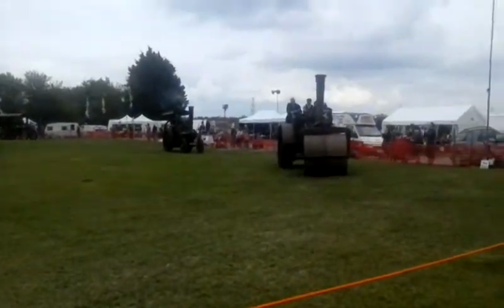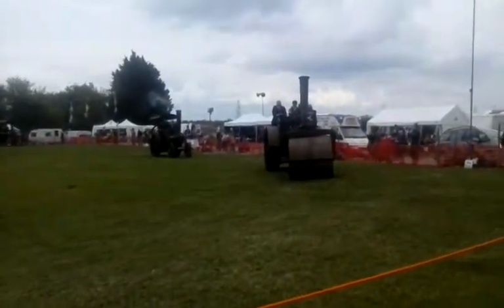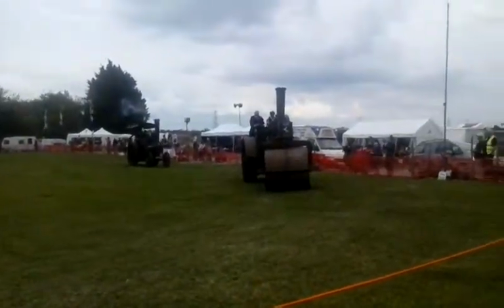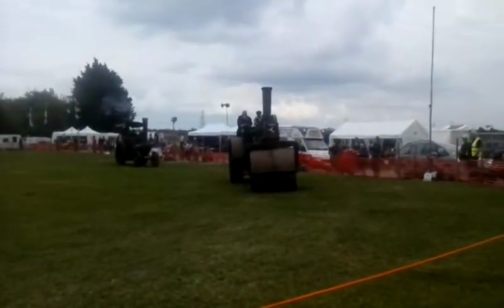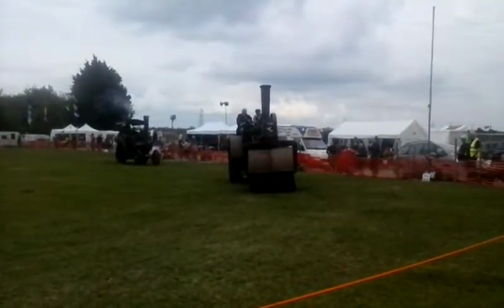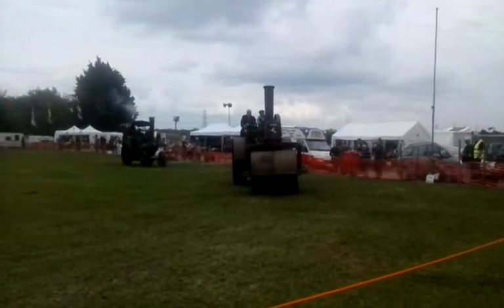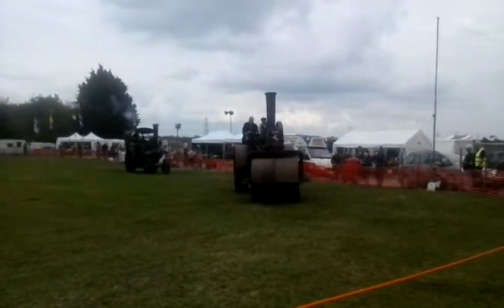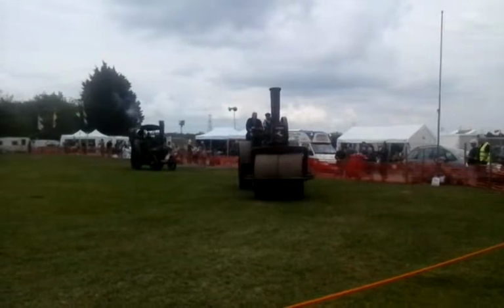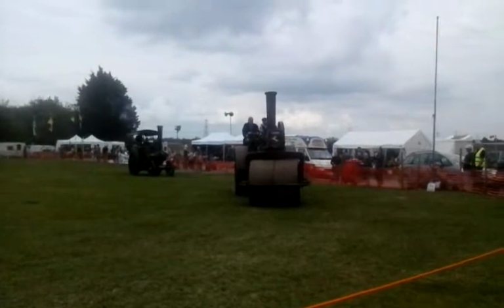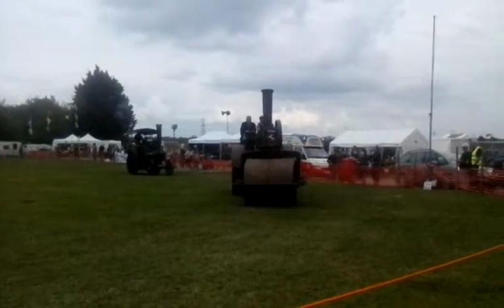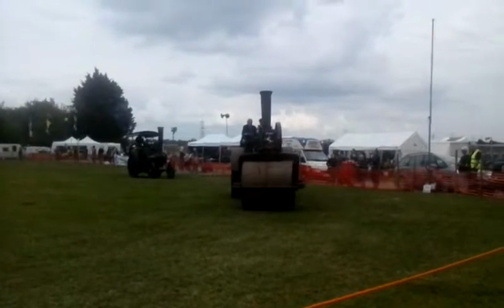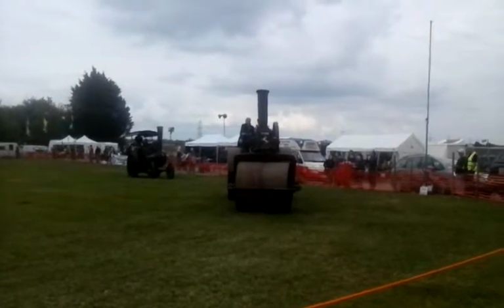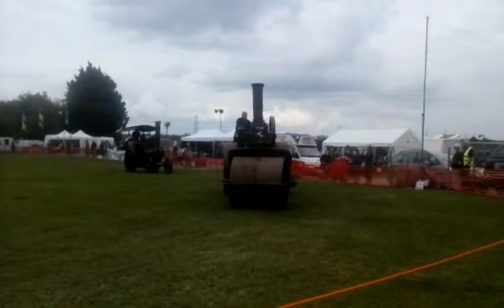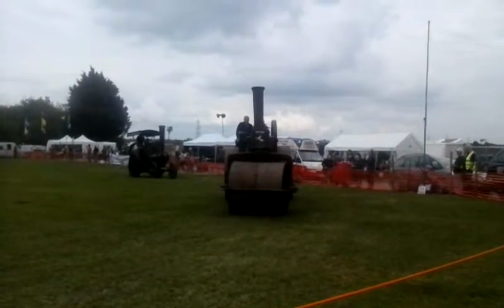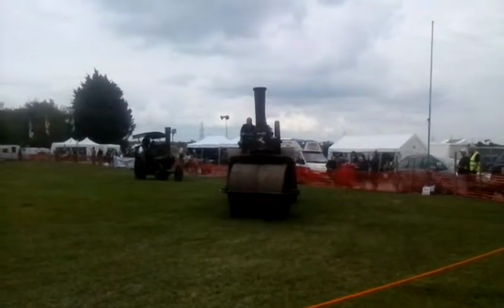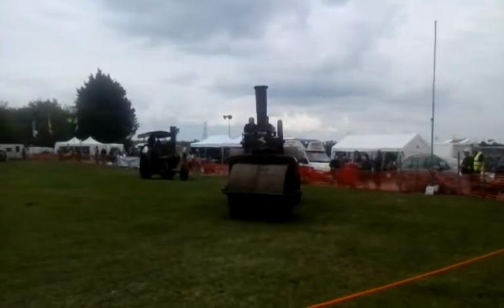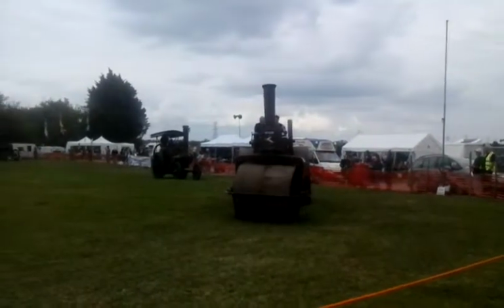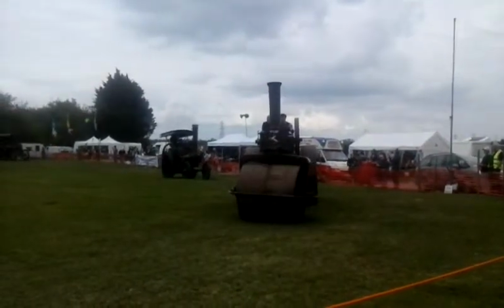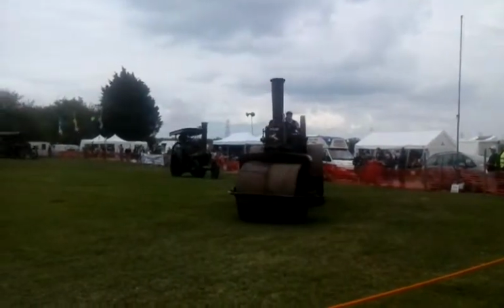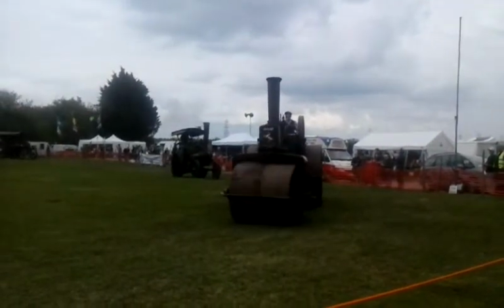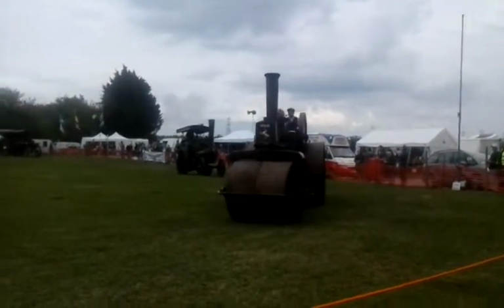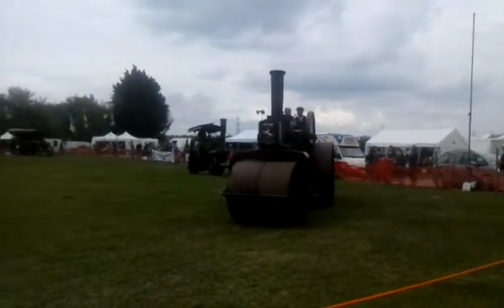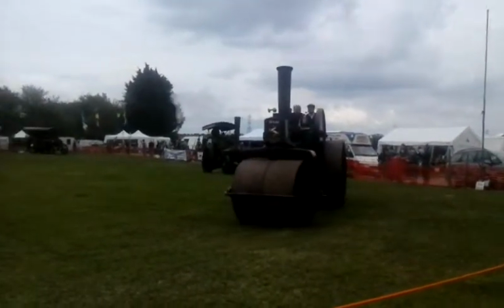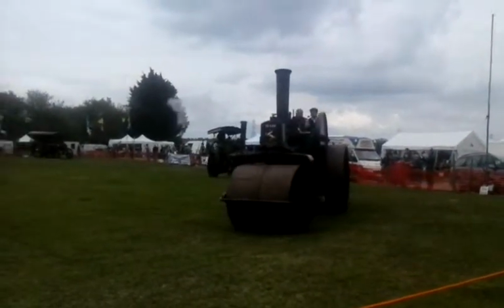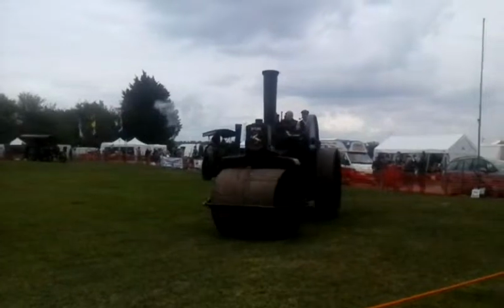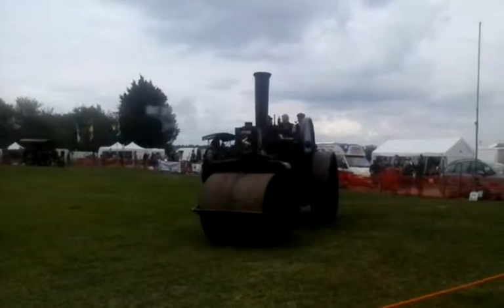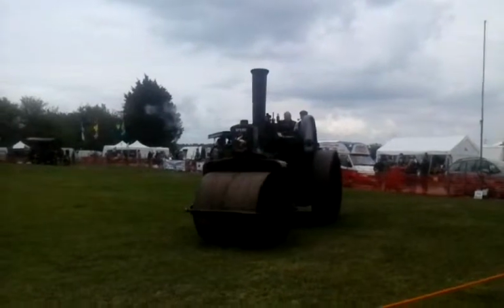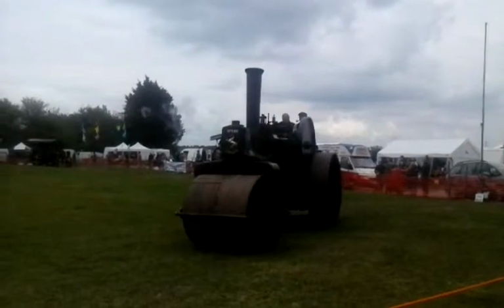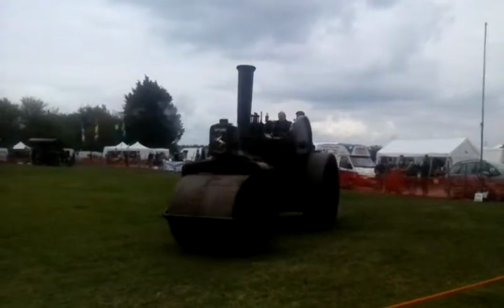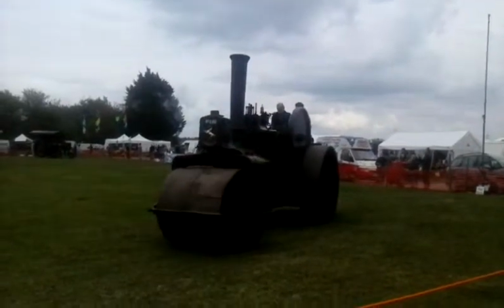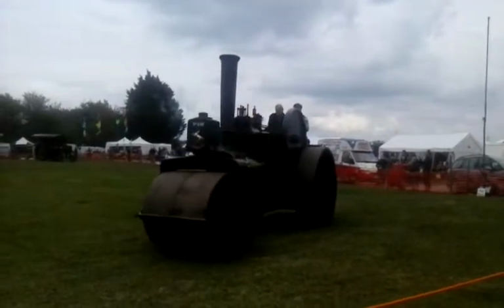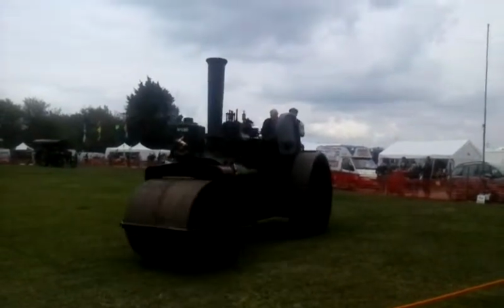We've got a photo of the steam truck that's going to be here at some point. The photo of the plane dated to 1917 — that was huge during the First World War.